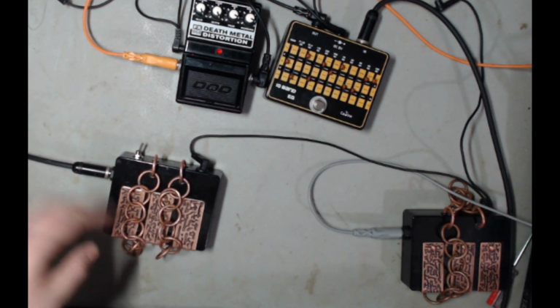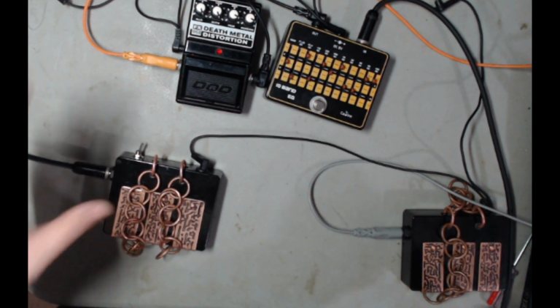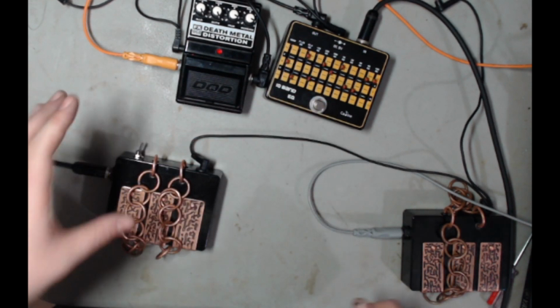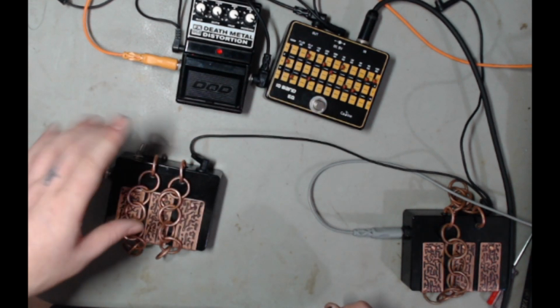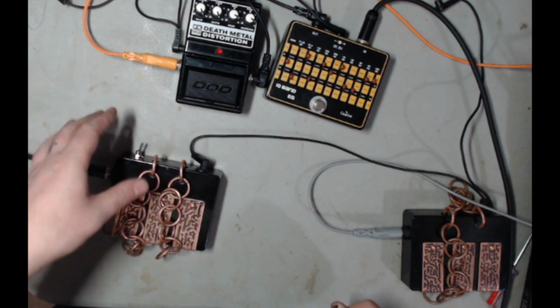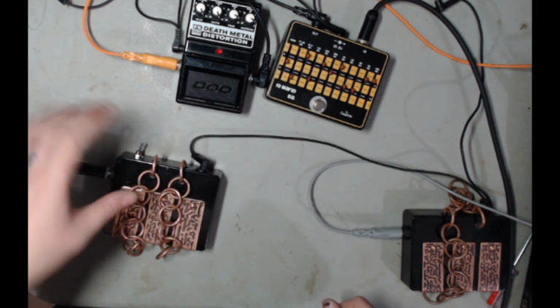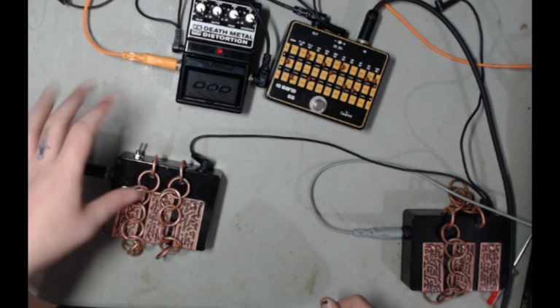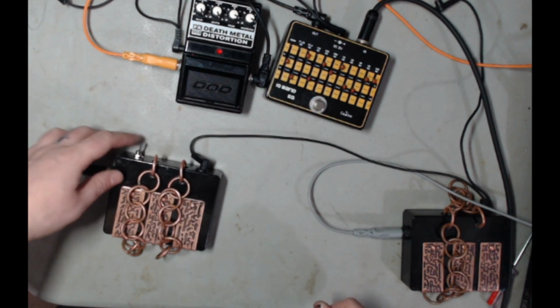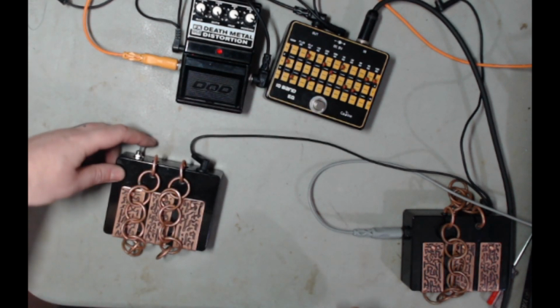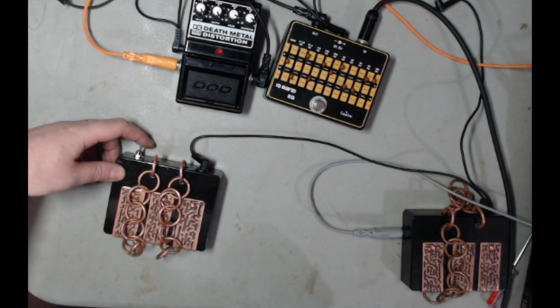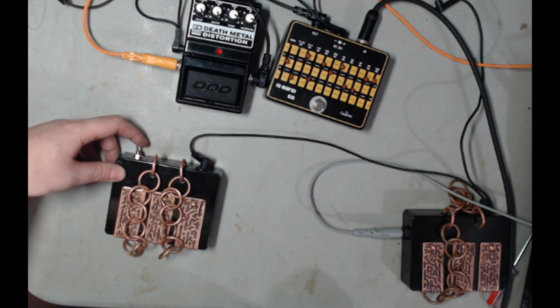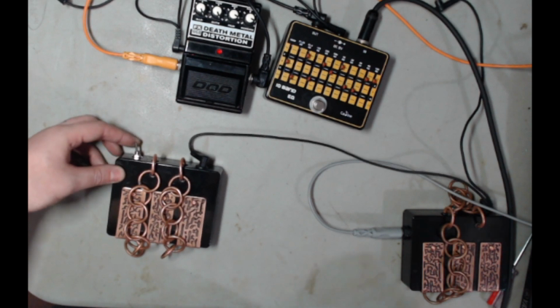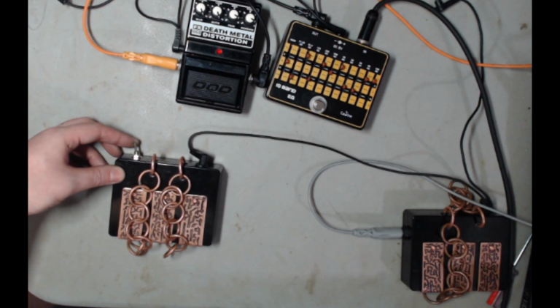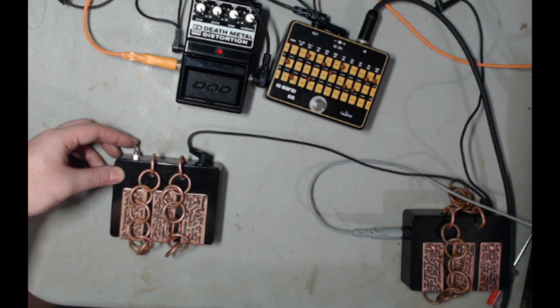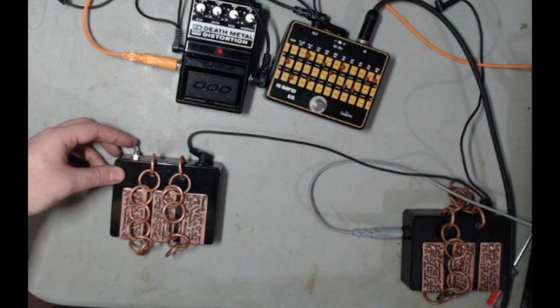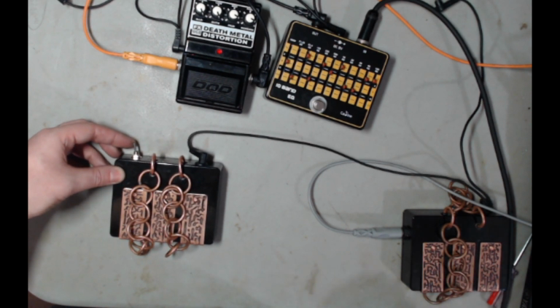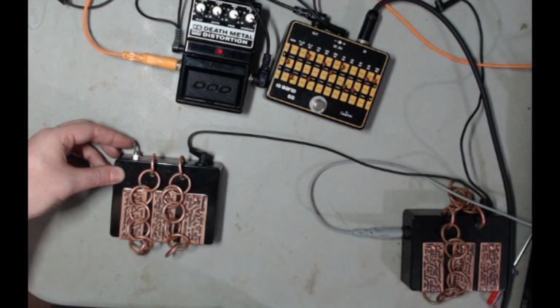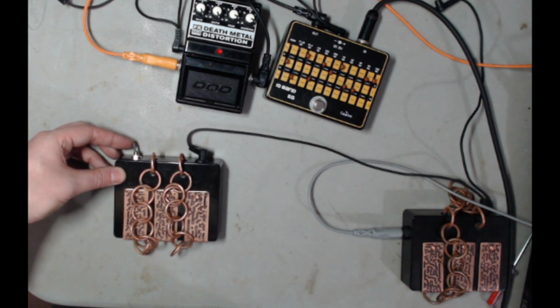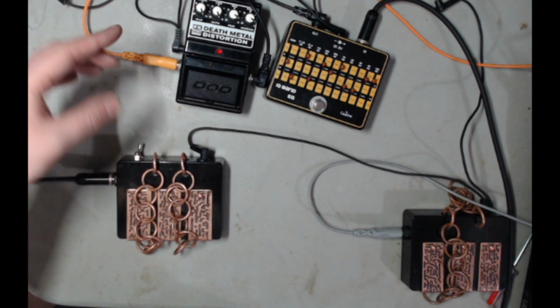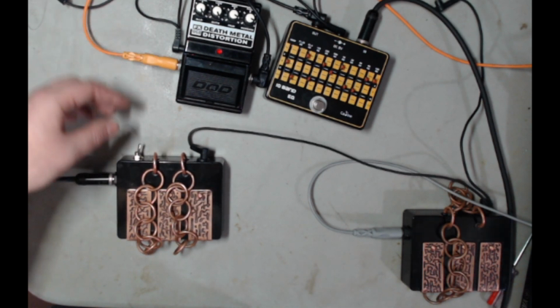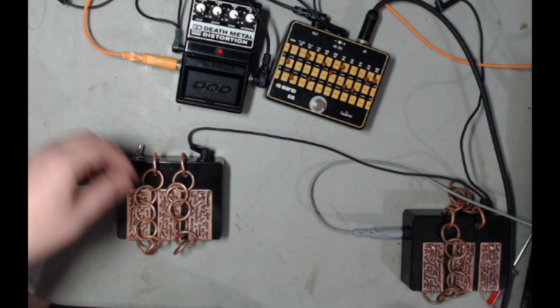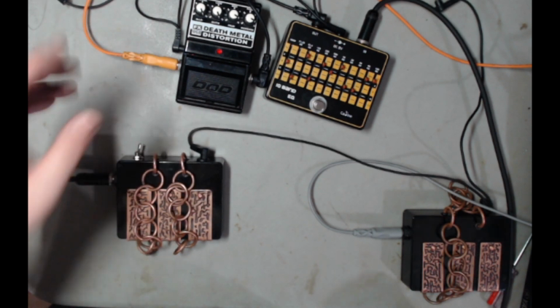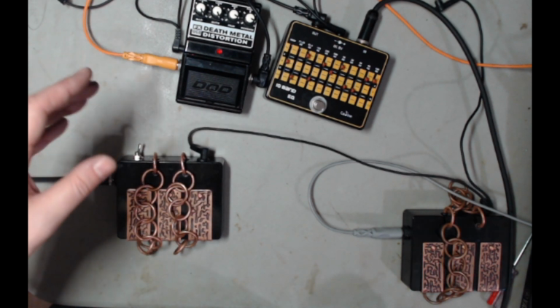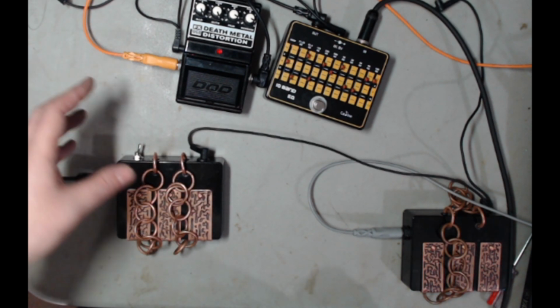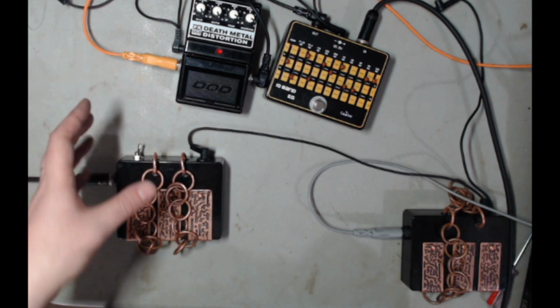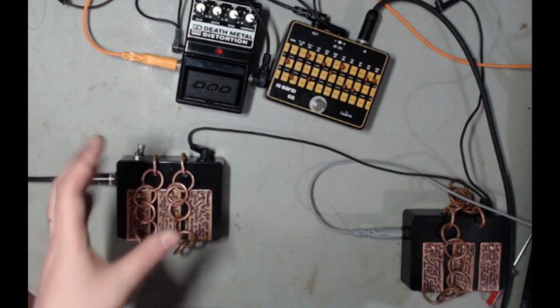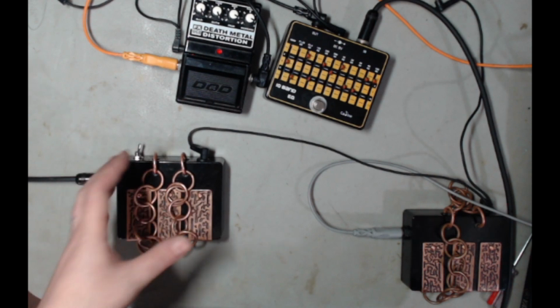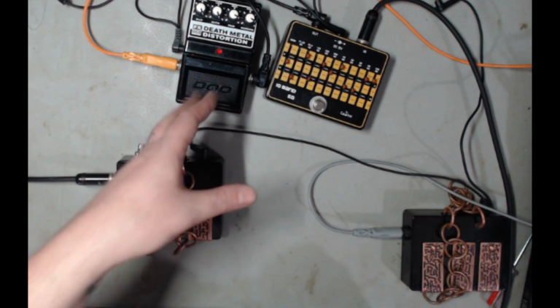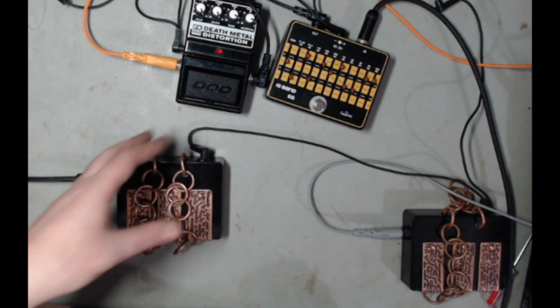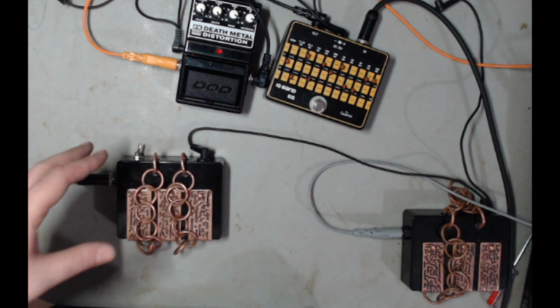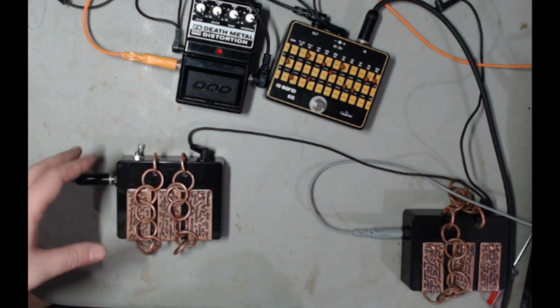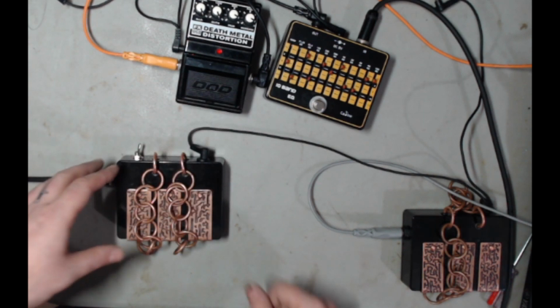Gotta love that powering down sound that you can only really hear super well with distortion. Gotta love that.